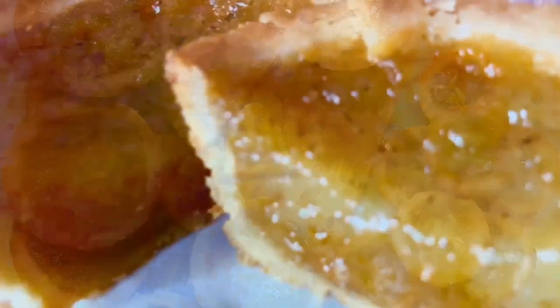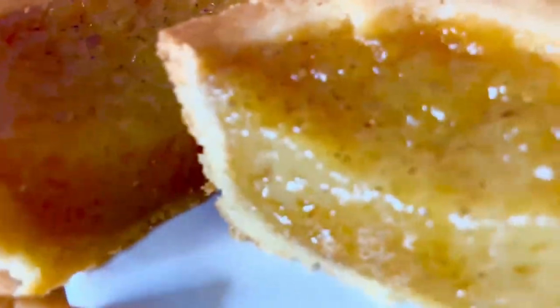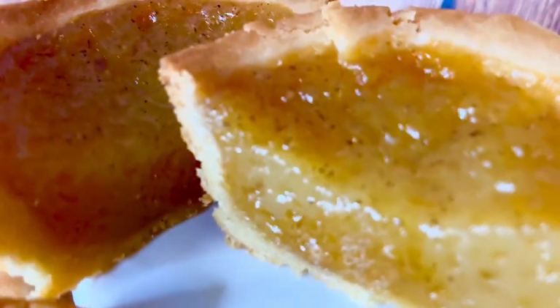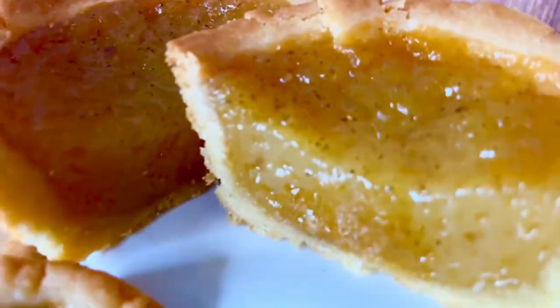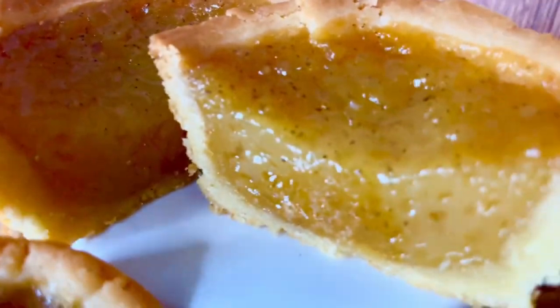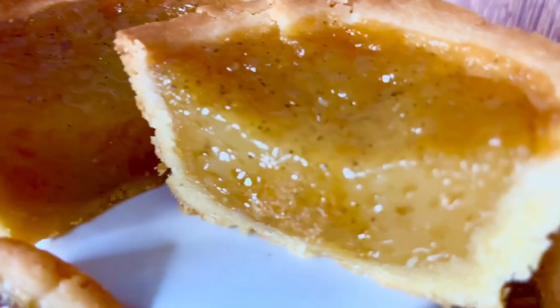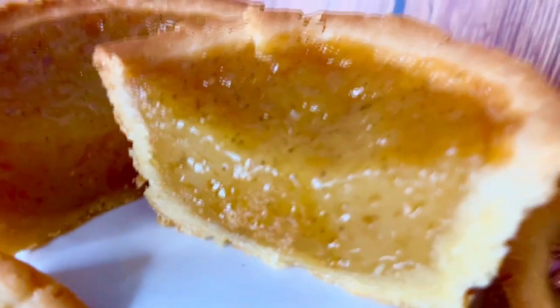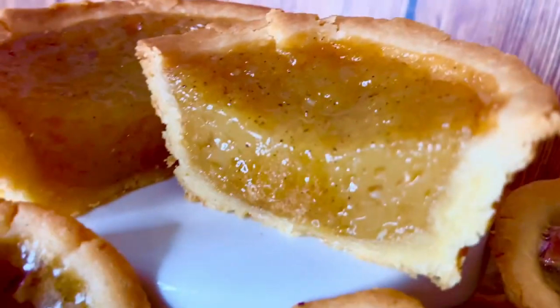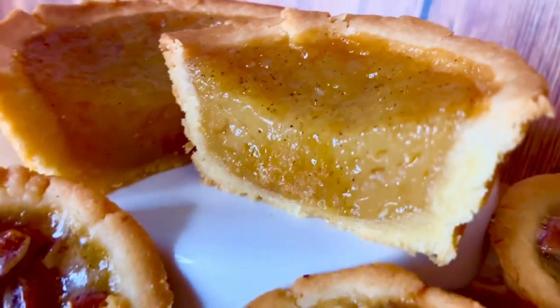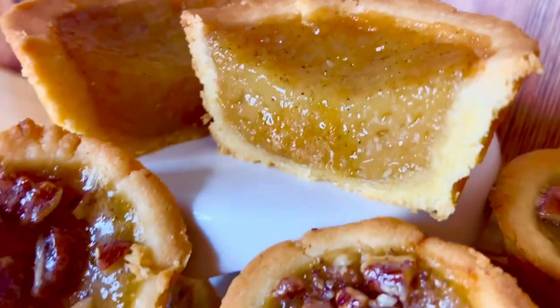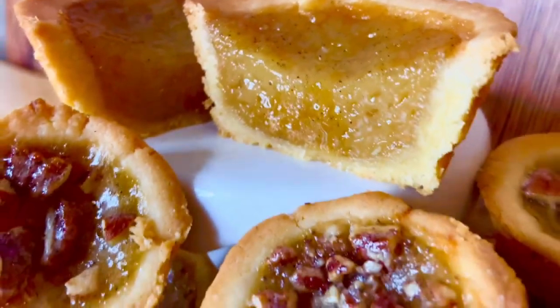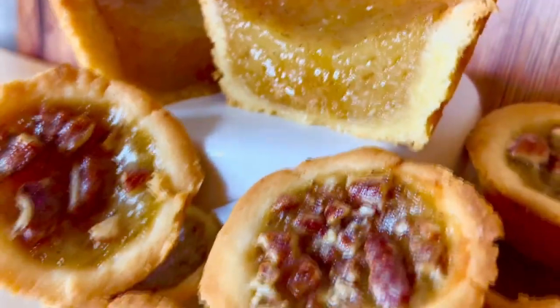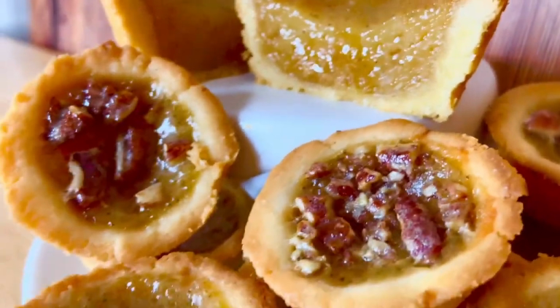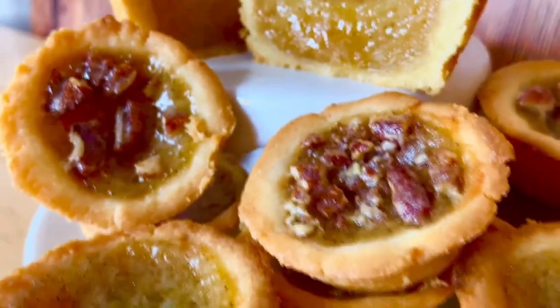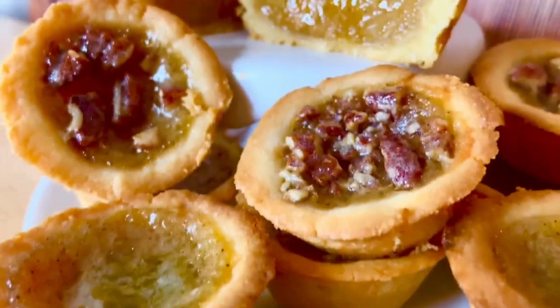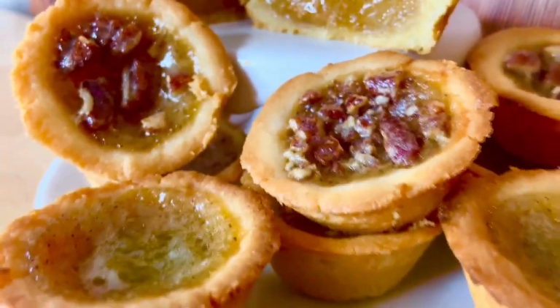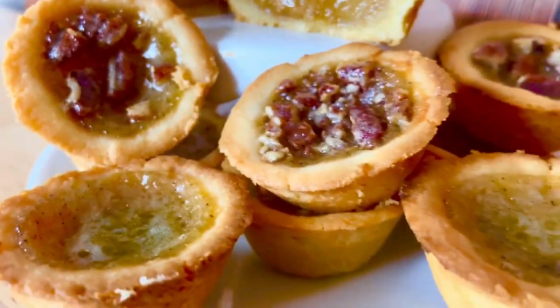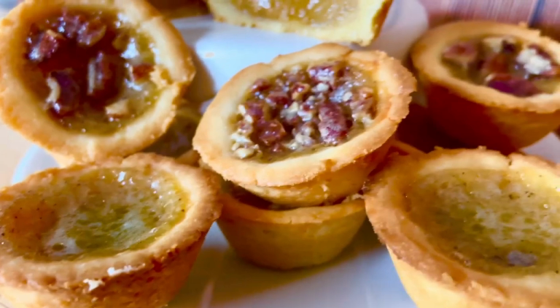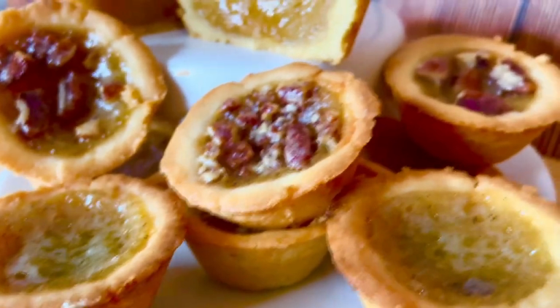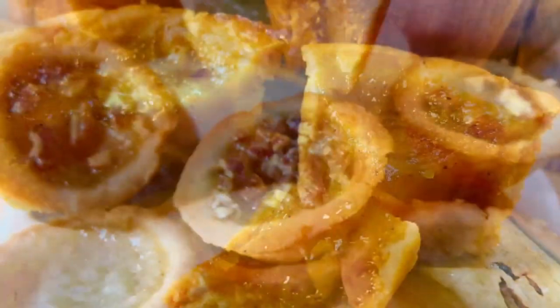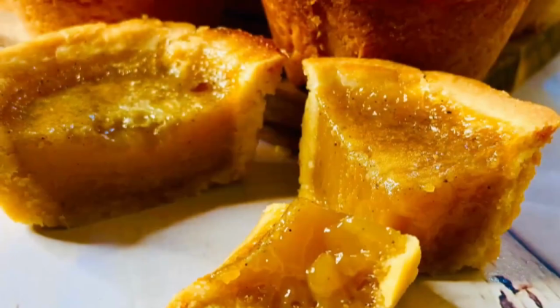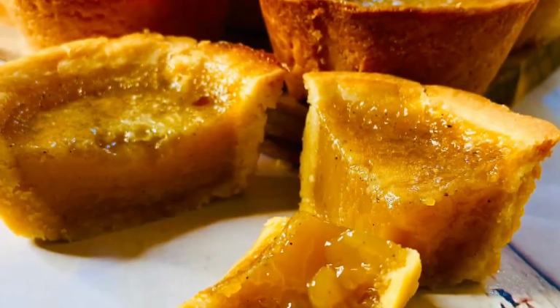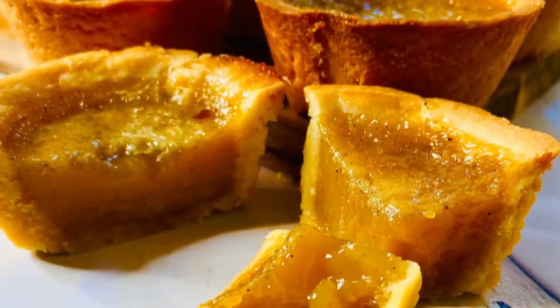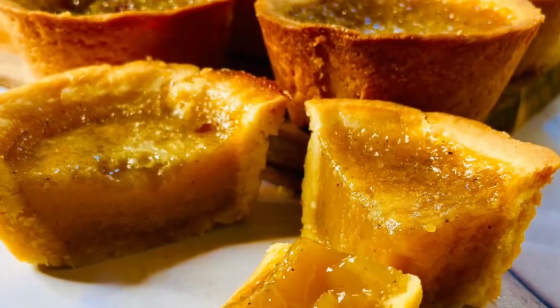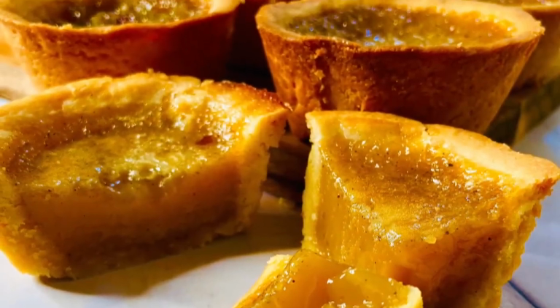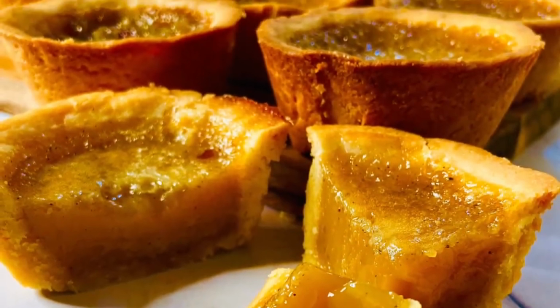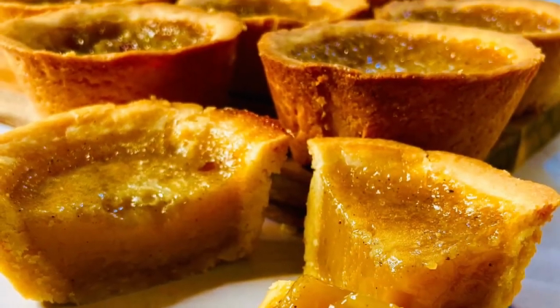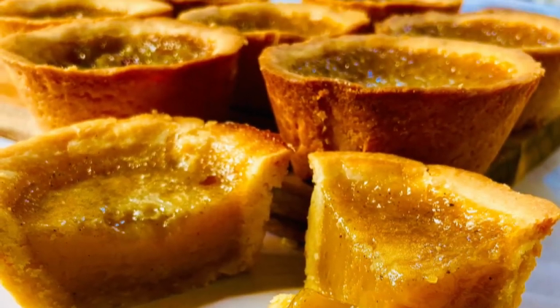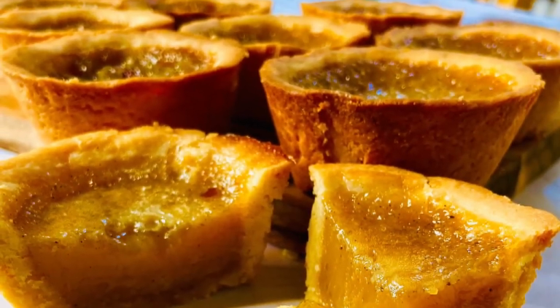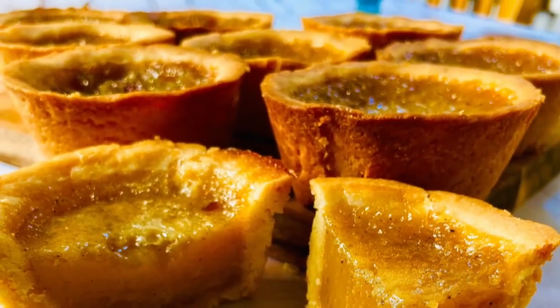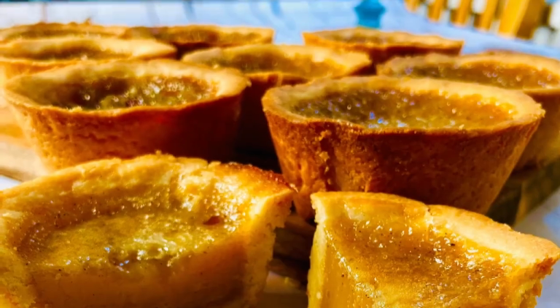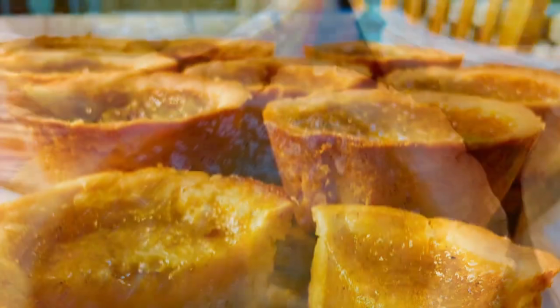Butter tarts have a very buttery pastry shell. They are filled with a rich, semi-solid and creamy filling. They can also be made with raisins, pecans, walnuts, or really any flavor we can think of.